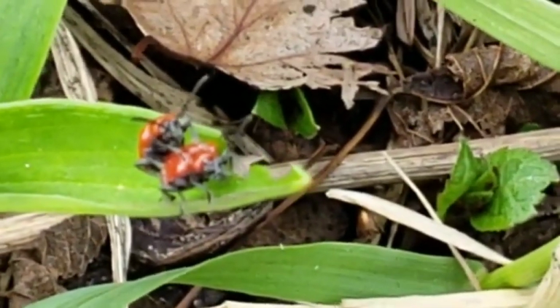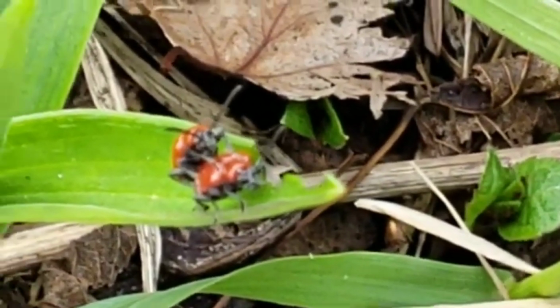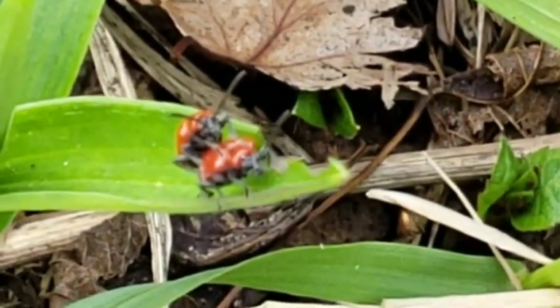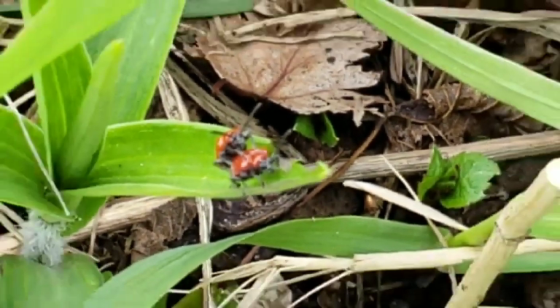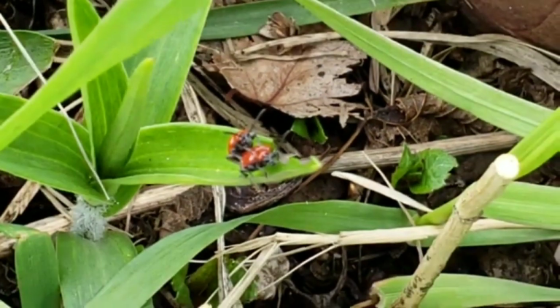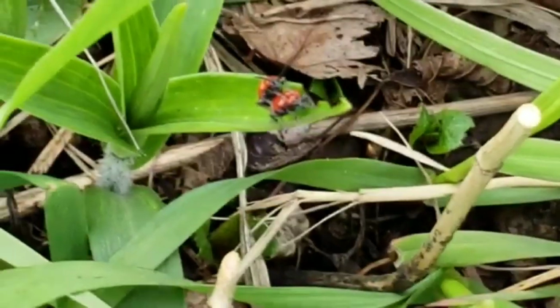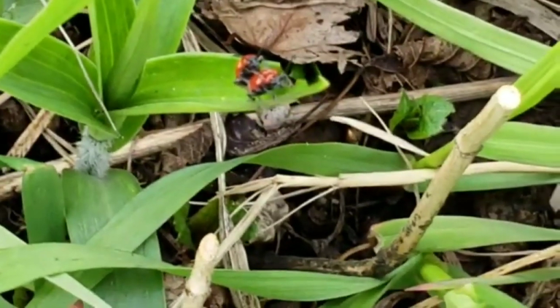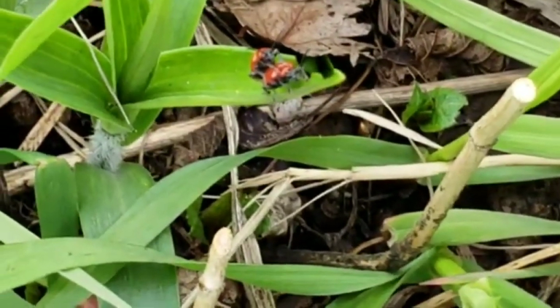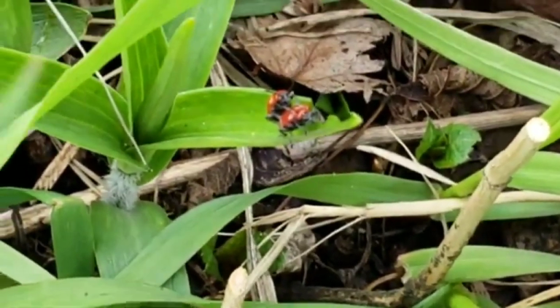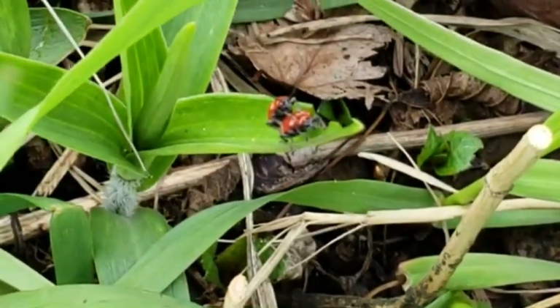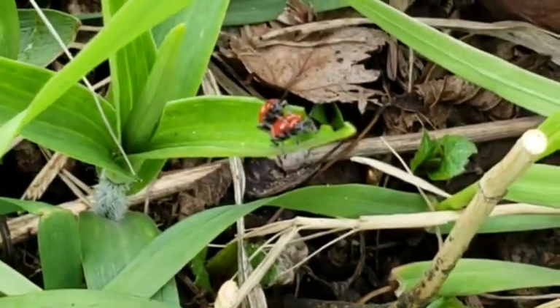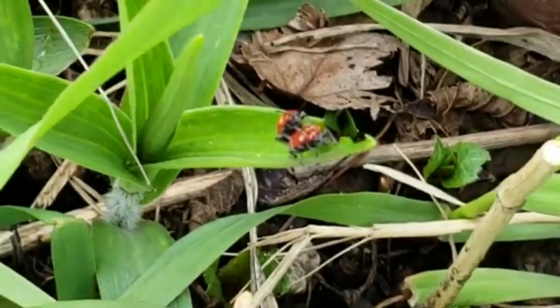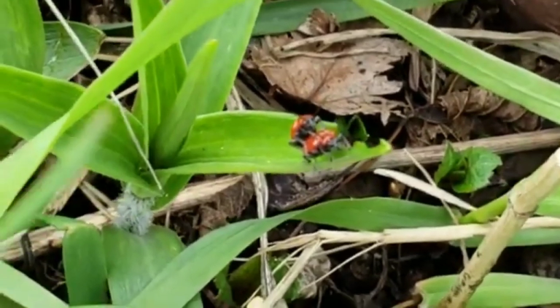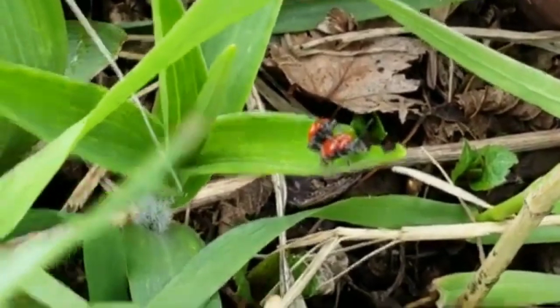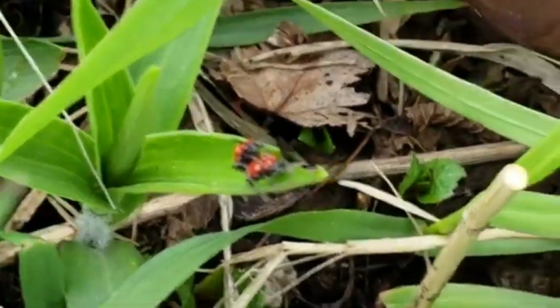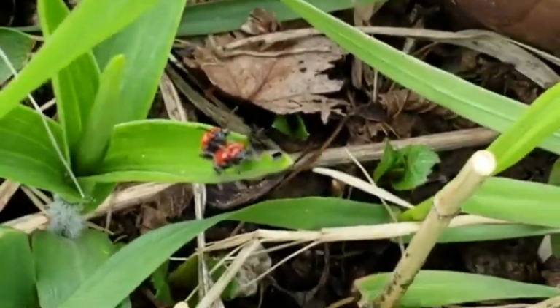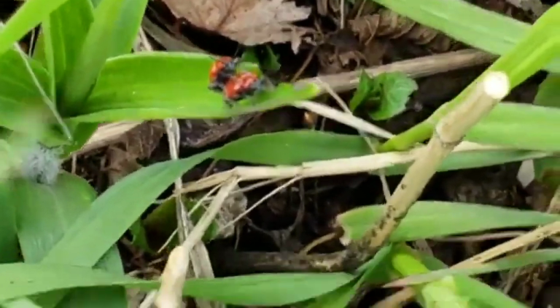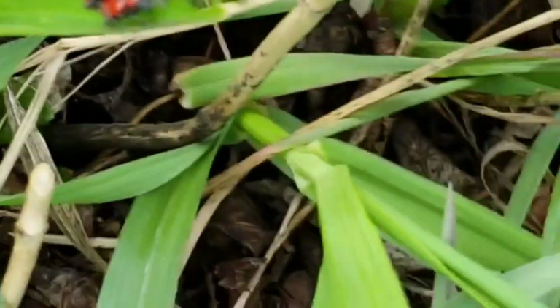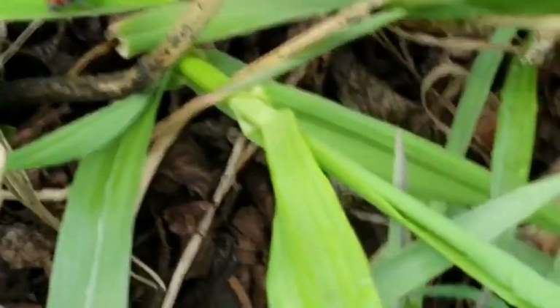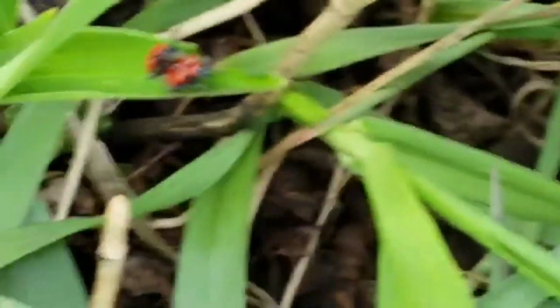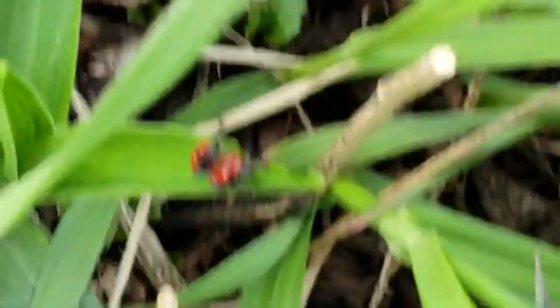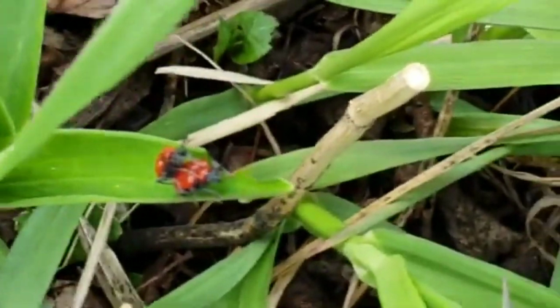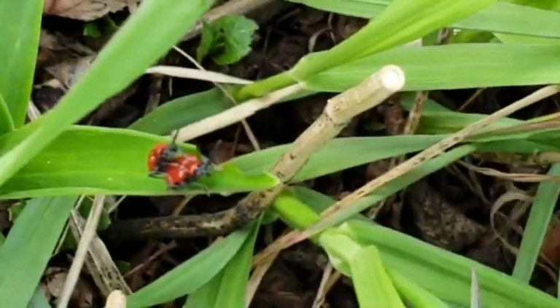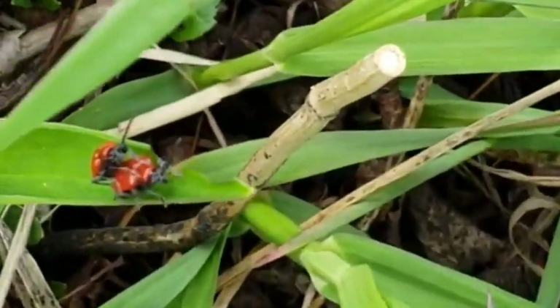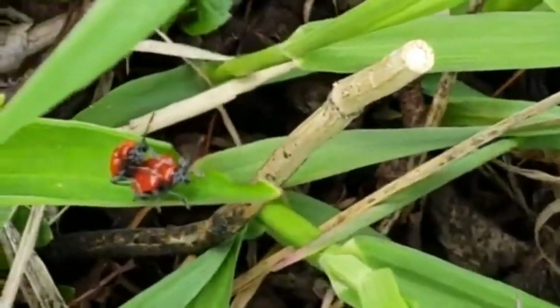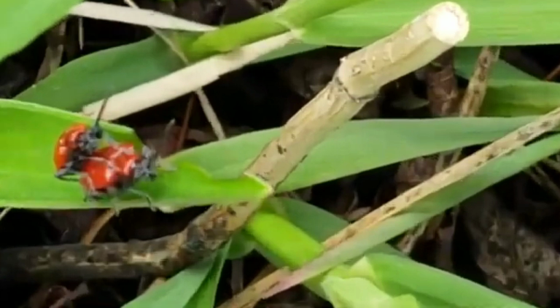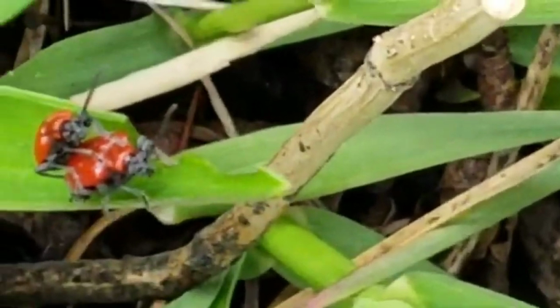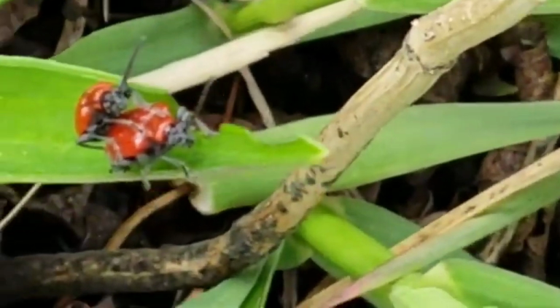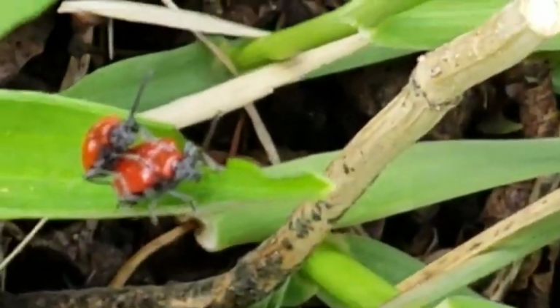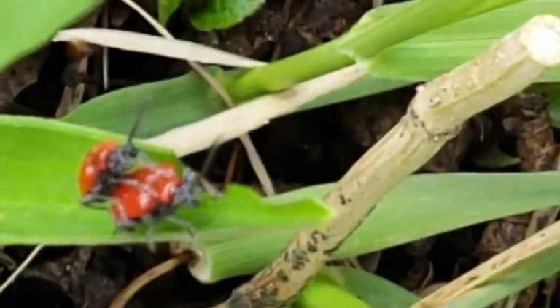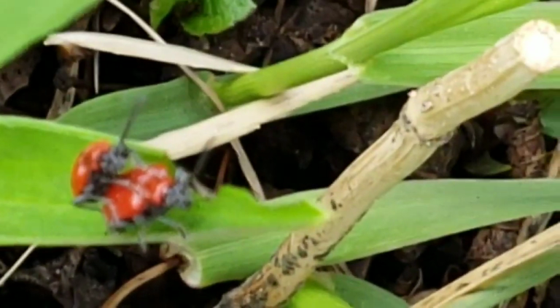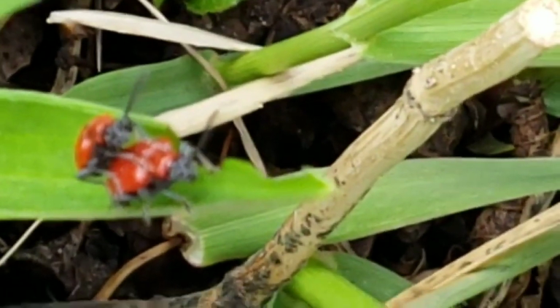Anyways, these are those beetles. Red lily beetles. They eat your... See, they're eating it right now. They were a second ago. Look at the leaf.